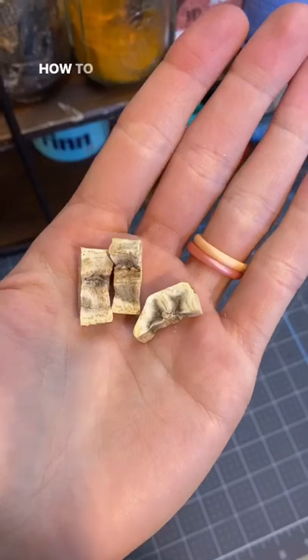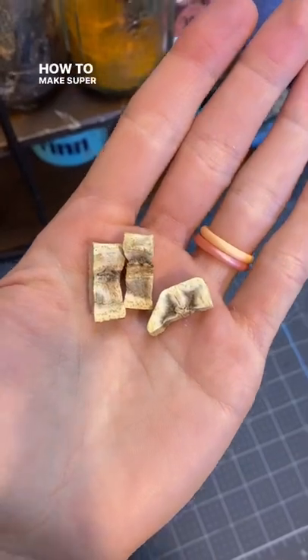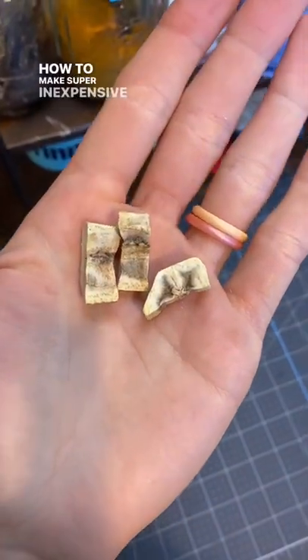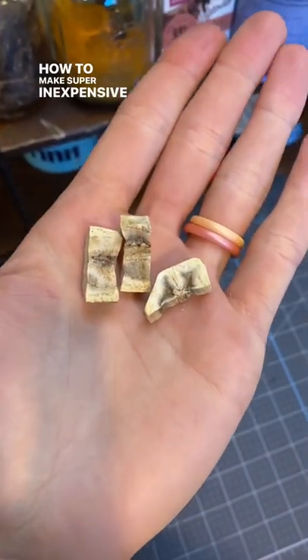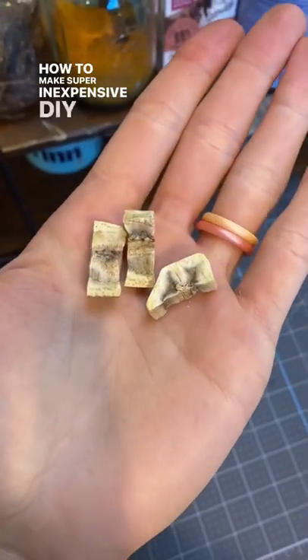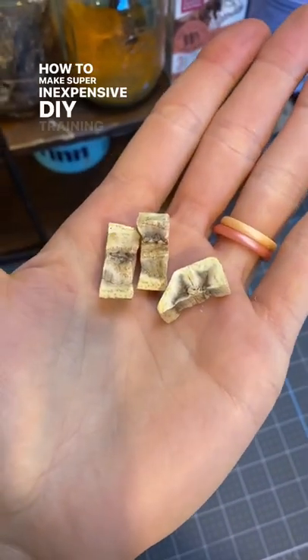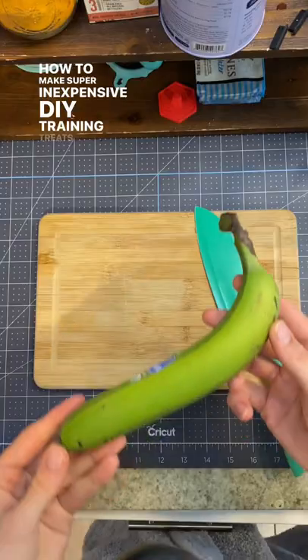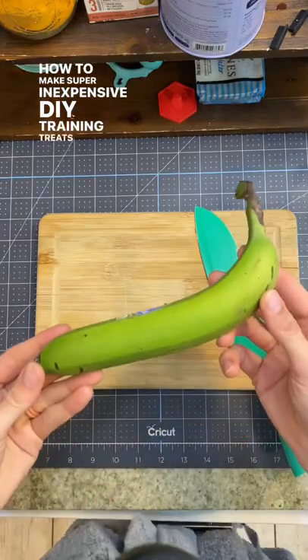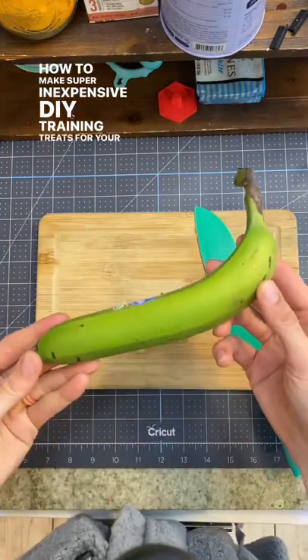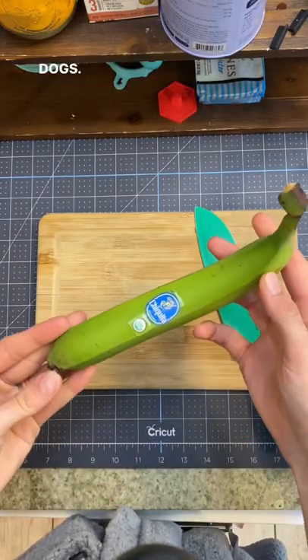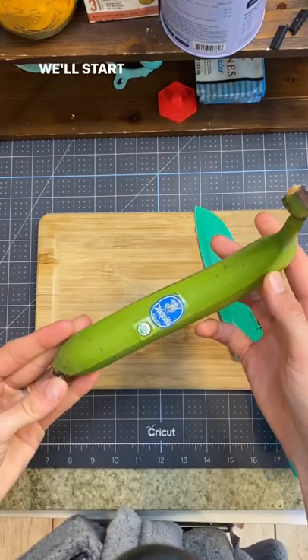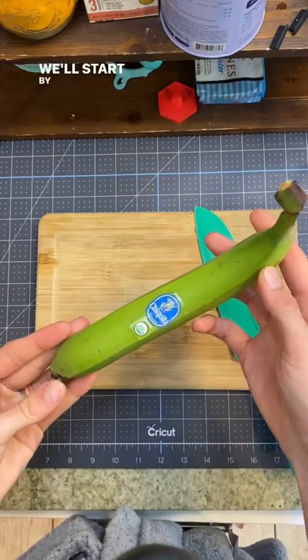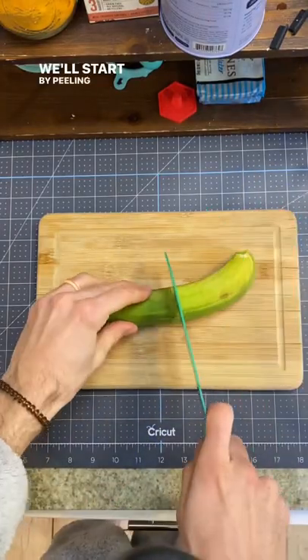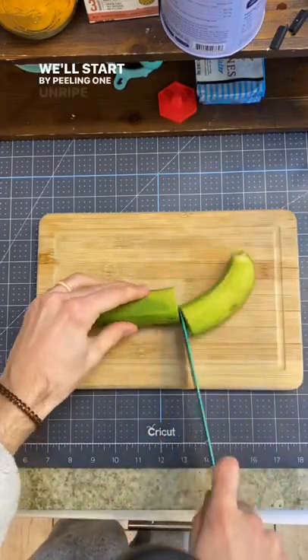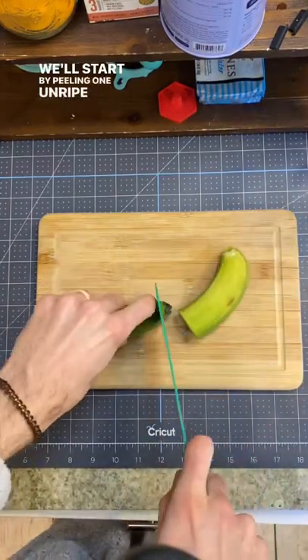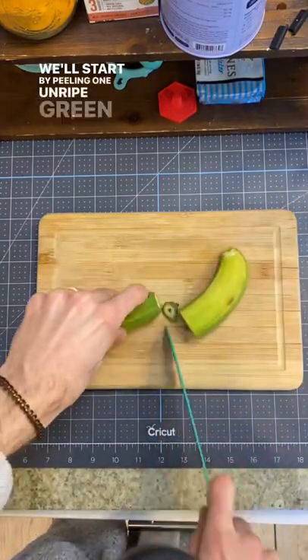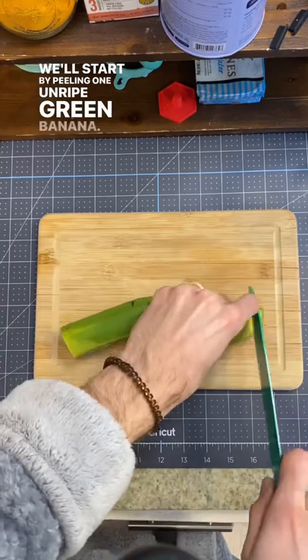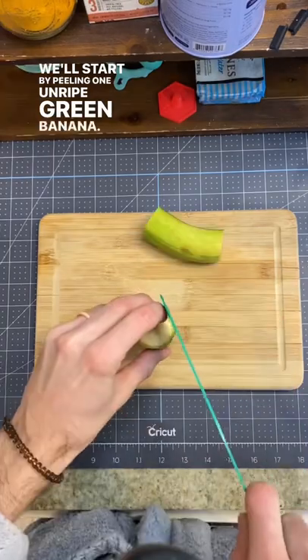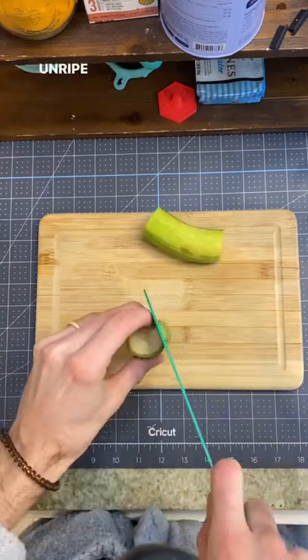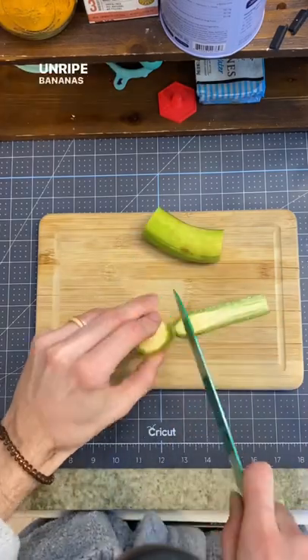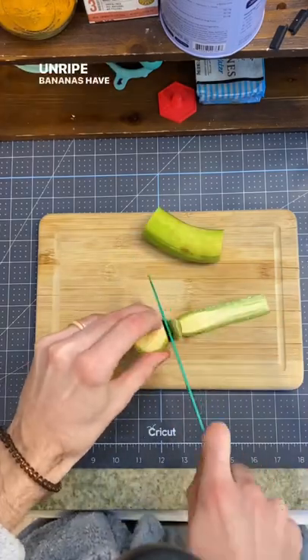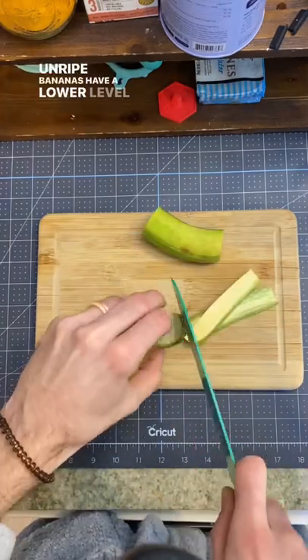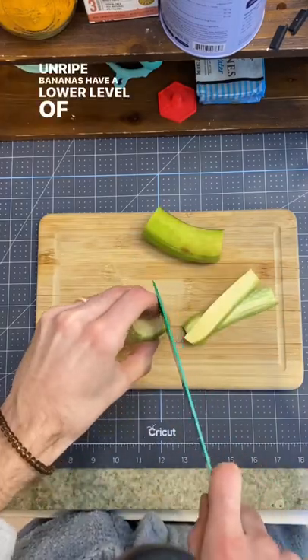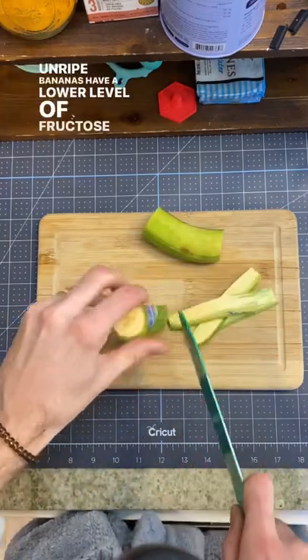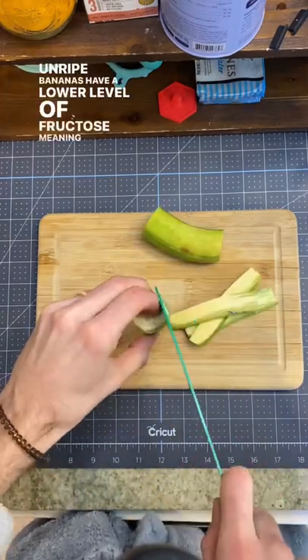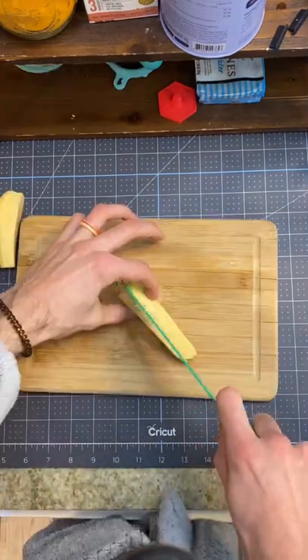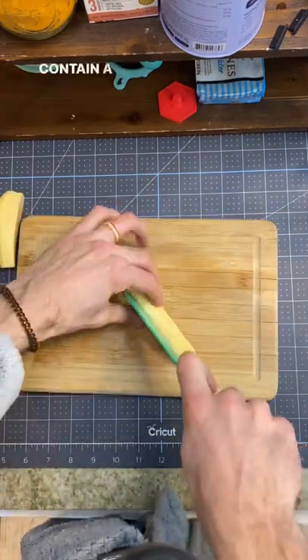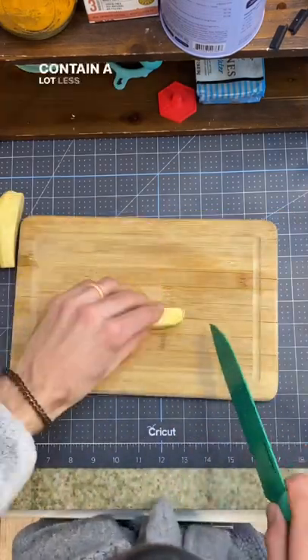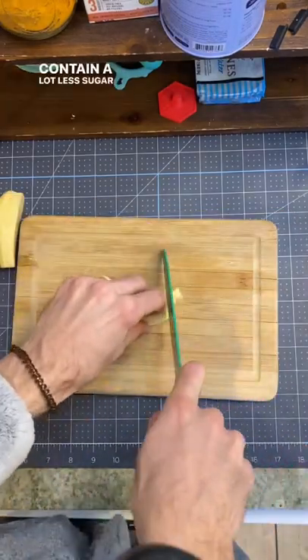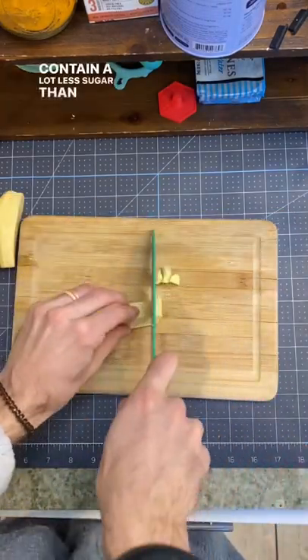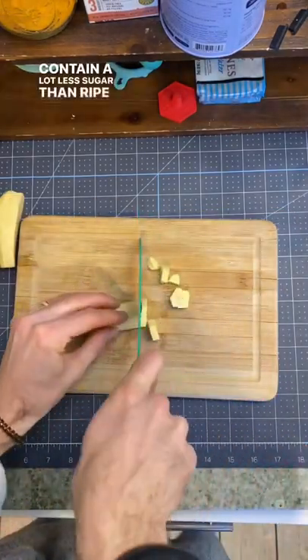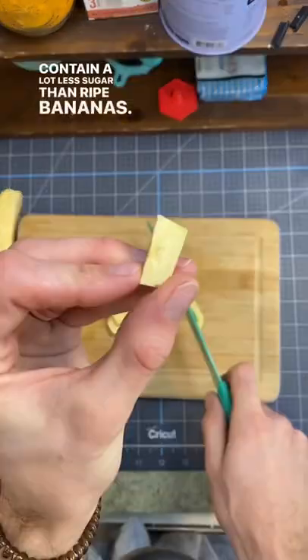How to make super inexpensive DIY training treats for your dogs. We'll start by peeling one unripe green banana. Unripe bananas have a lower level of fructose, meaning they contain a lot less sugar than ripe bananas.